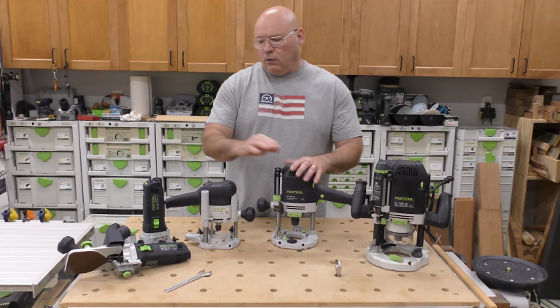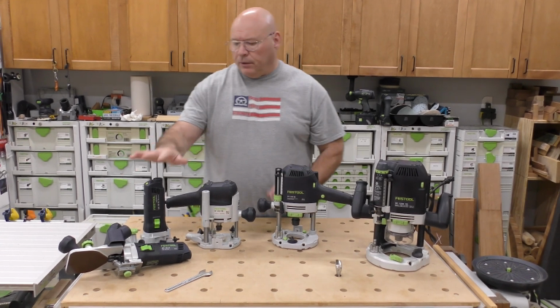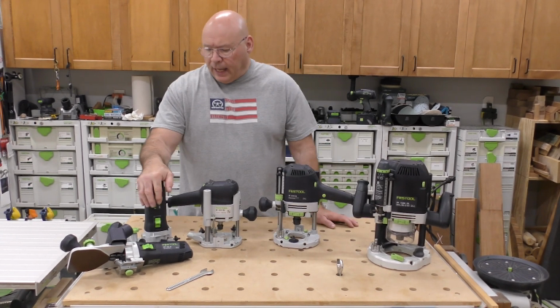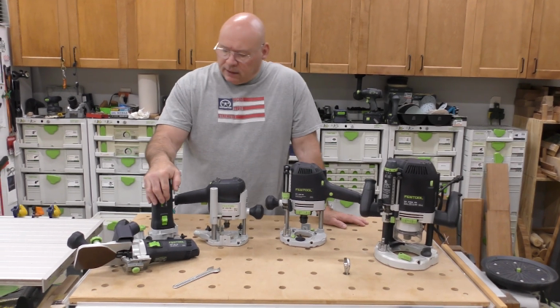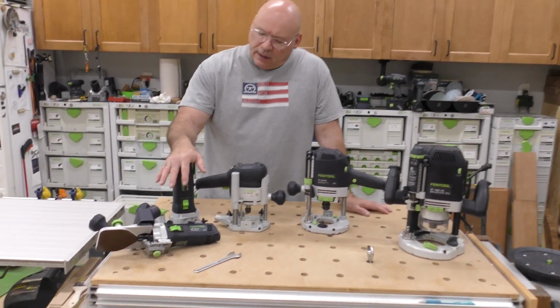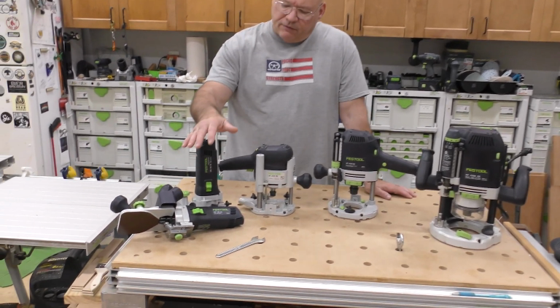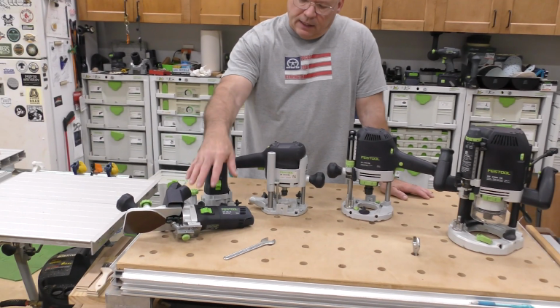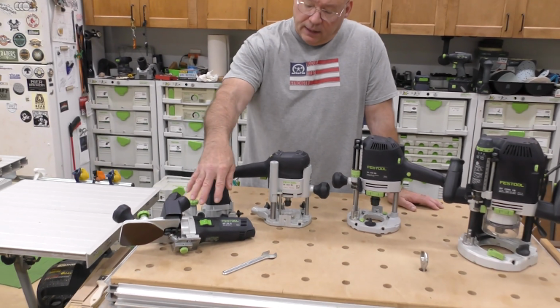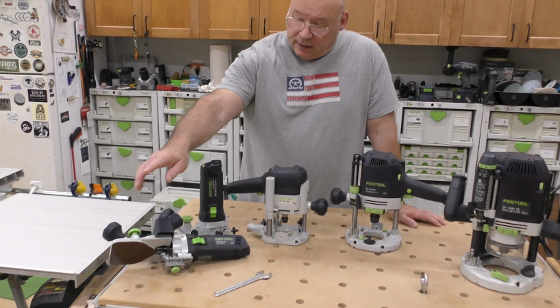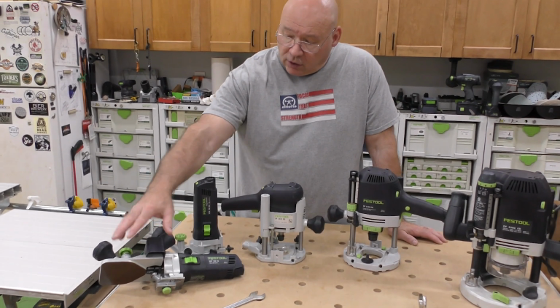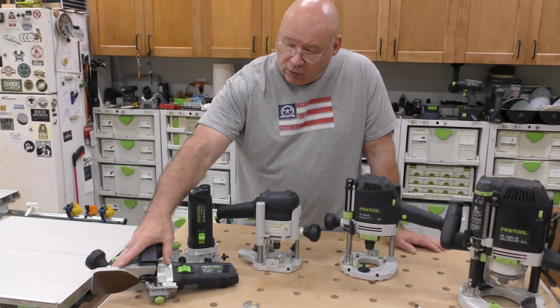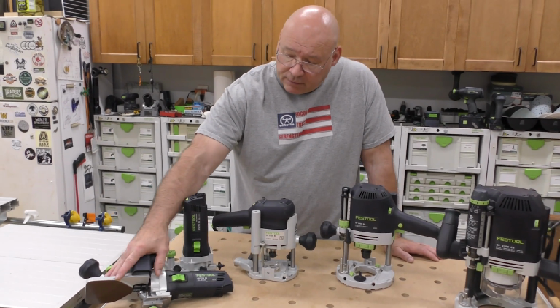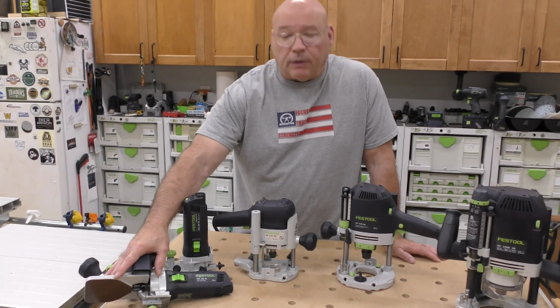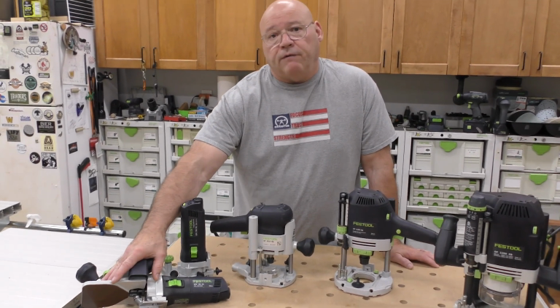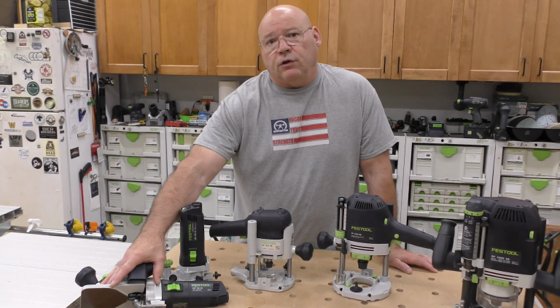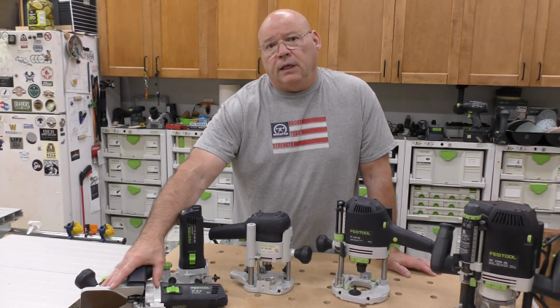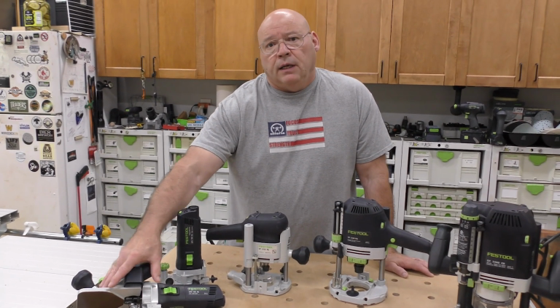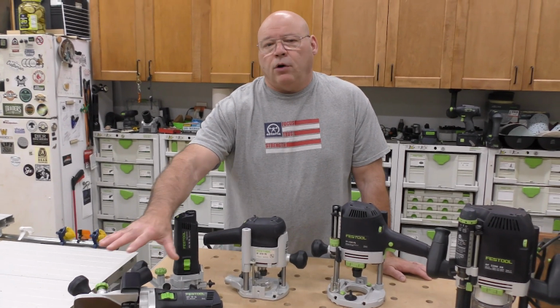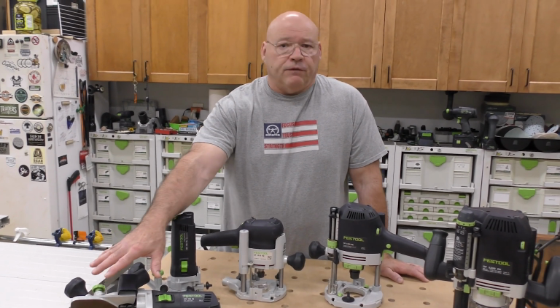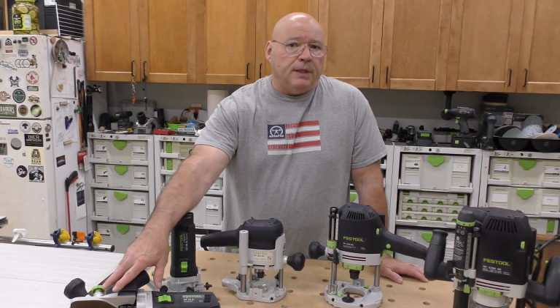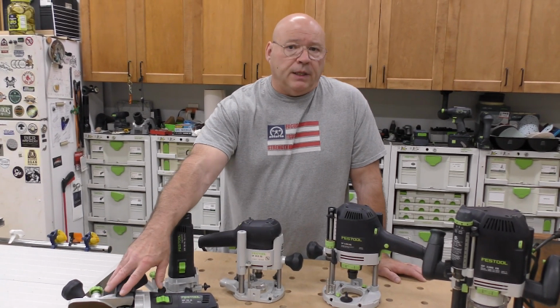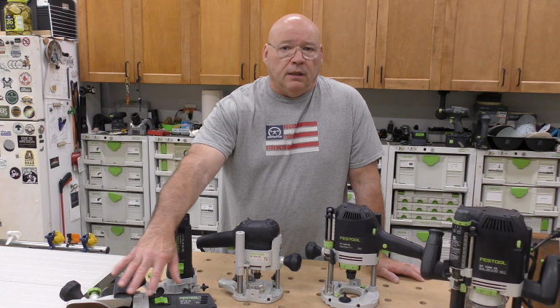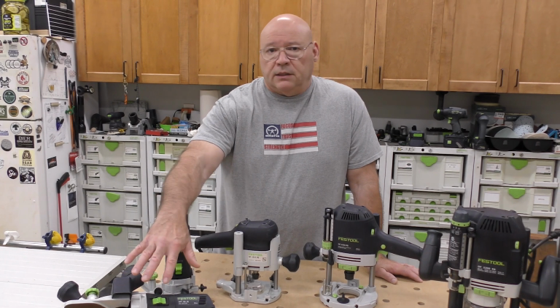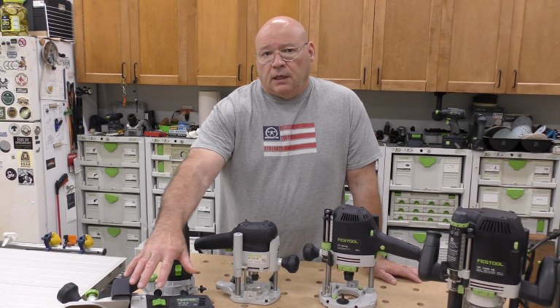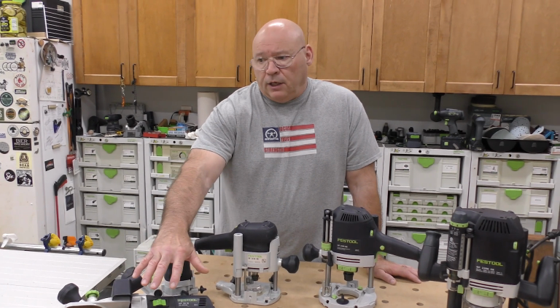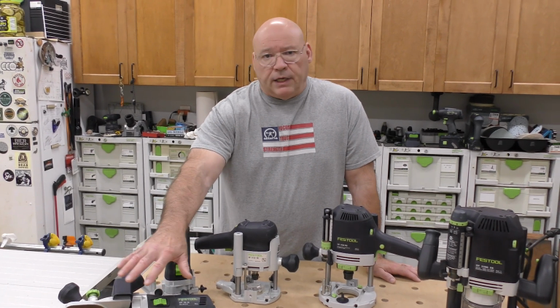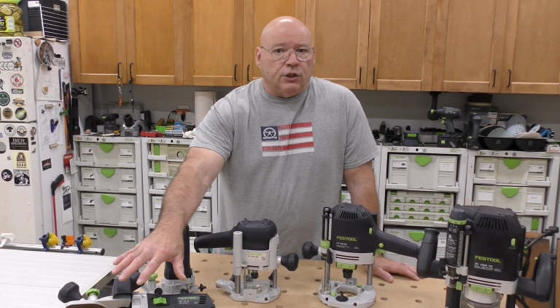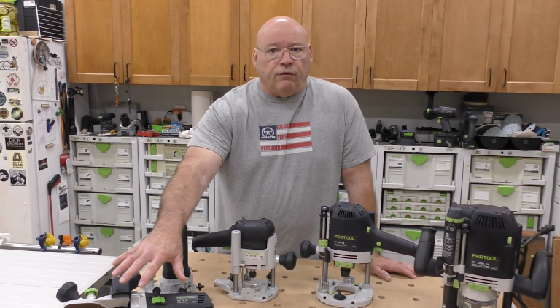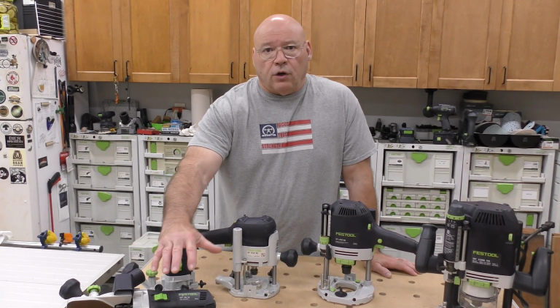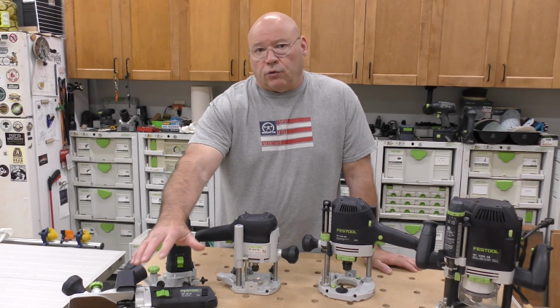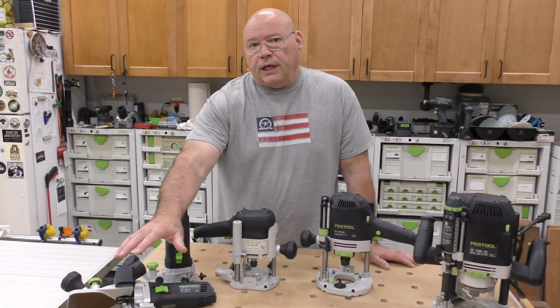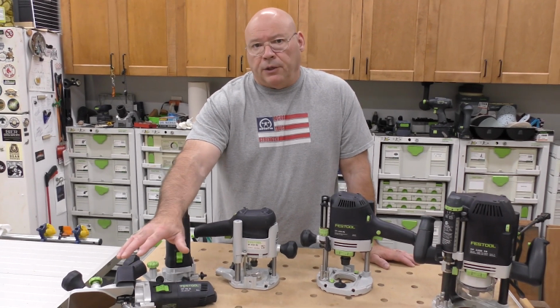The MFK 700 also comes with a 1.5-degree tilt base, making it perfect for trim and edge banding work. It's a great addition for contouring the edge of a panel with an edge bander.